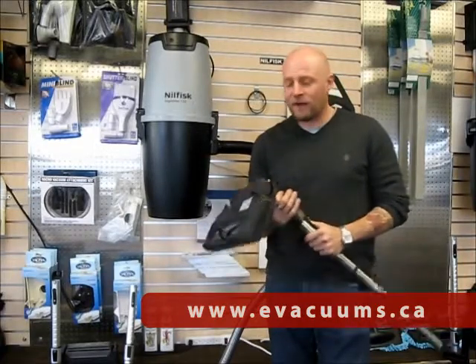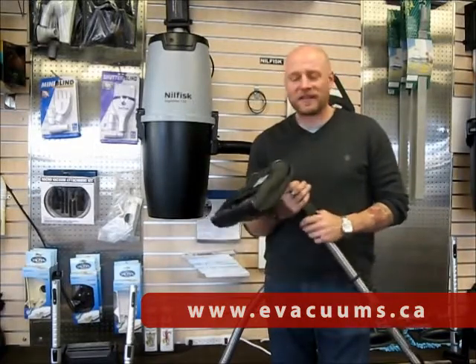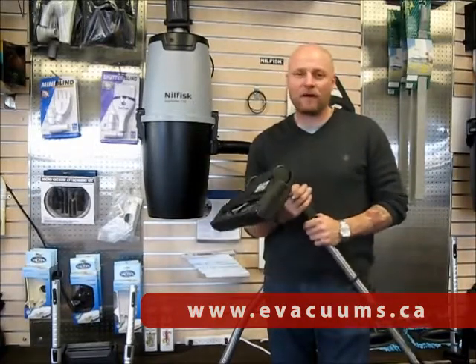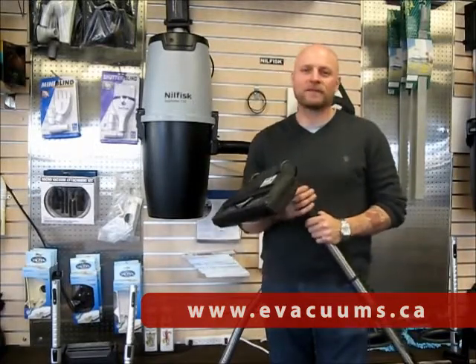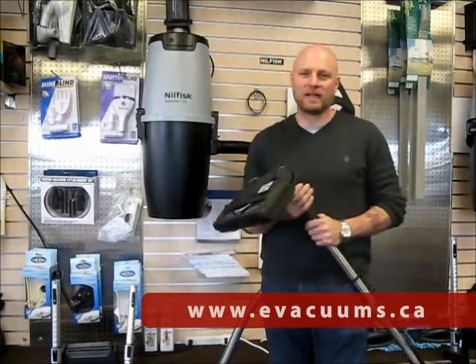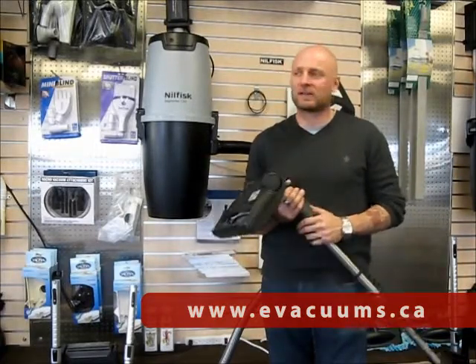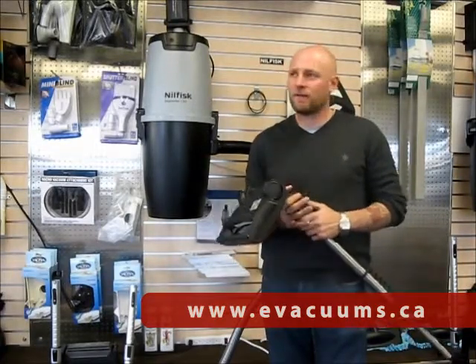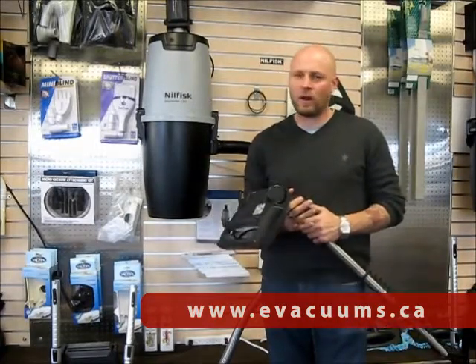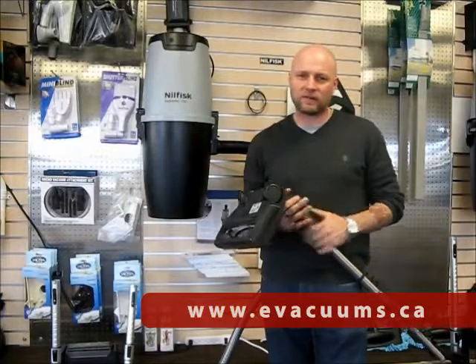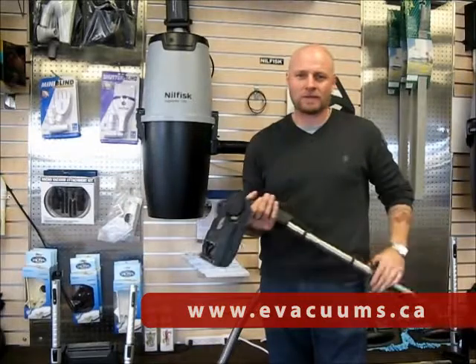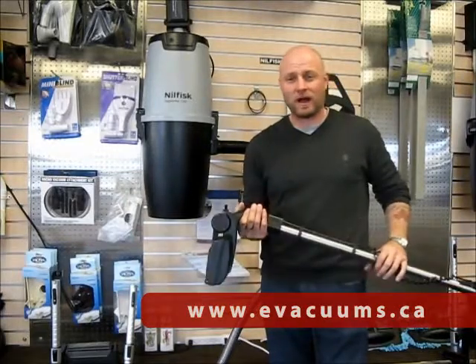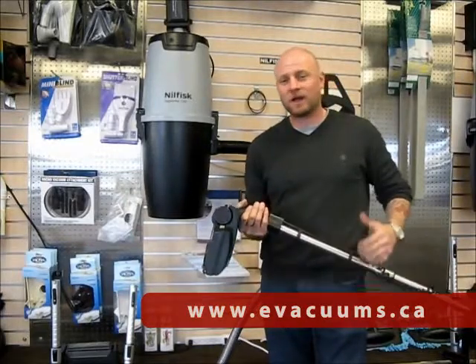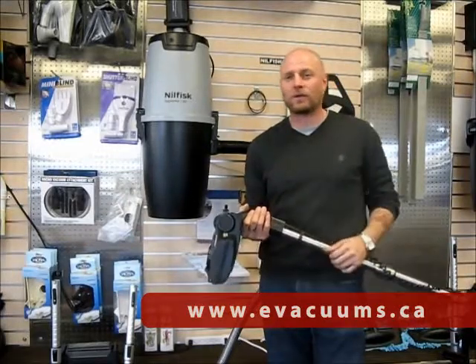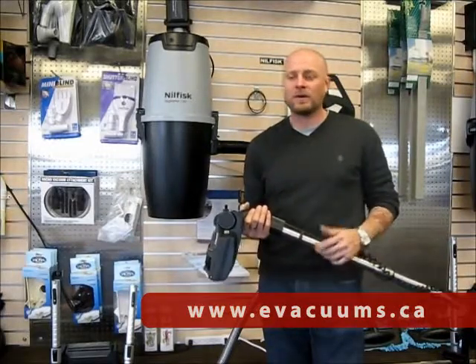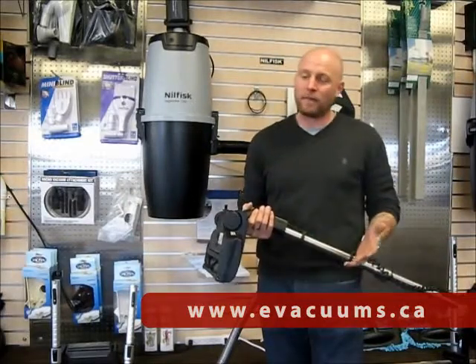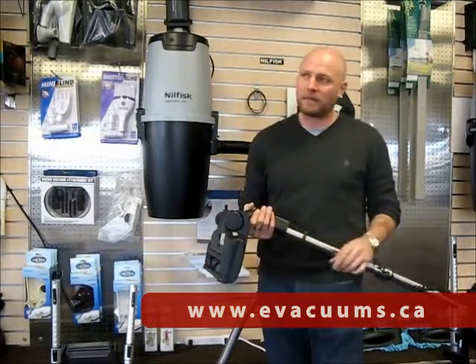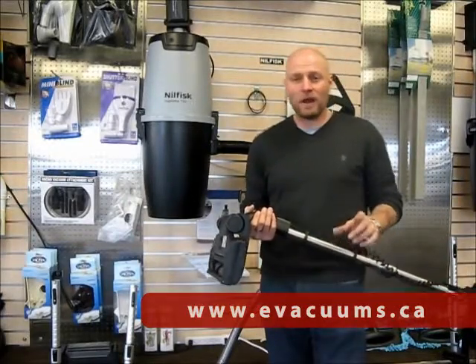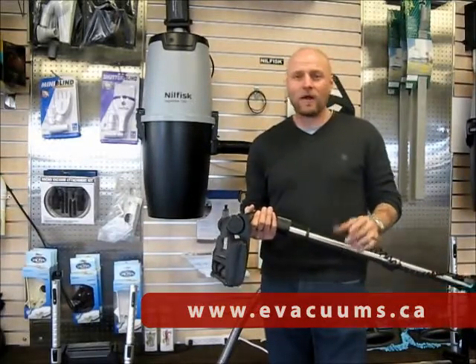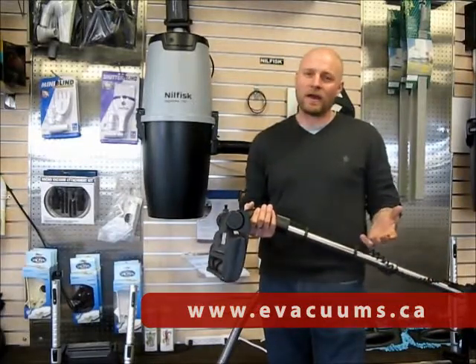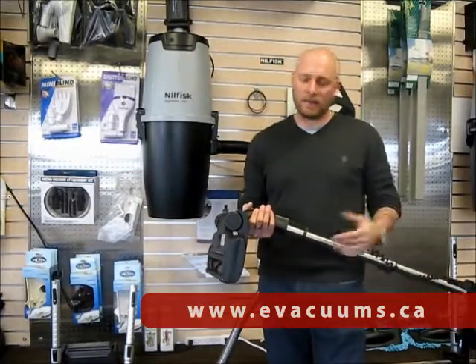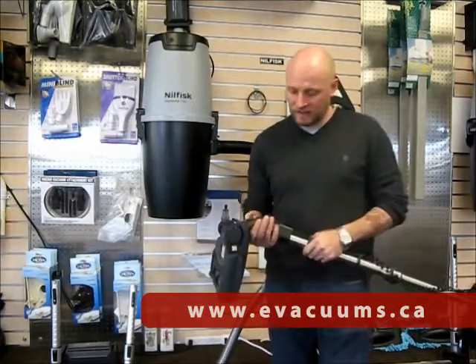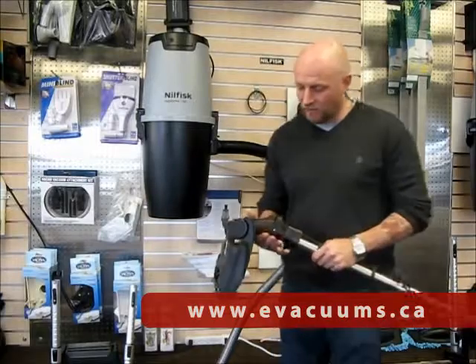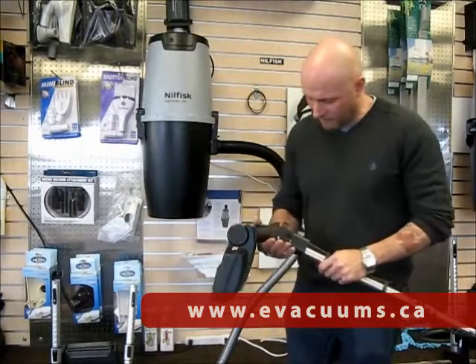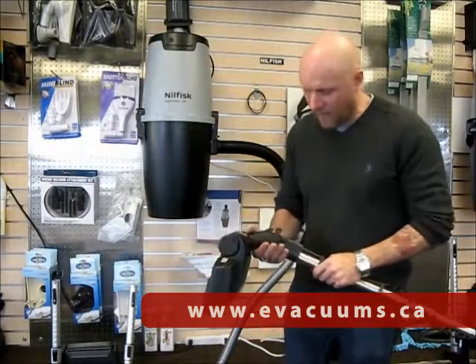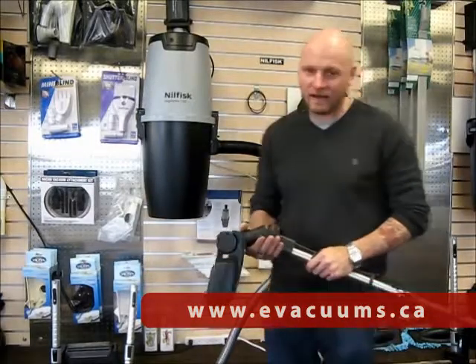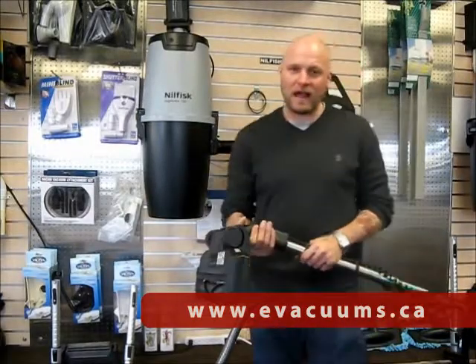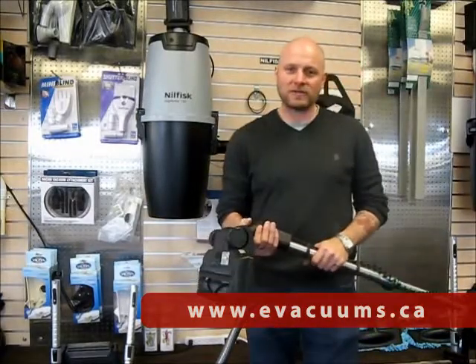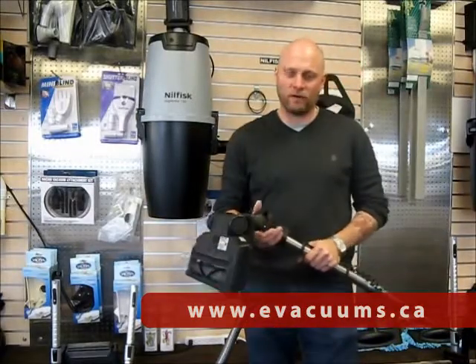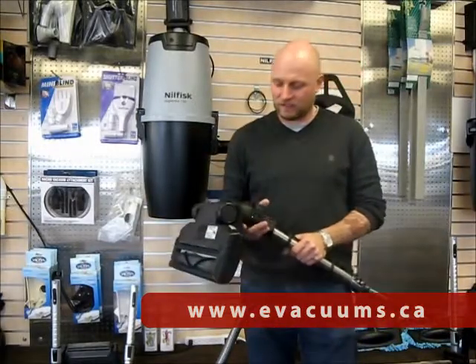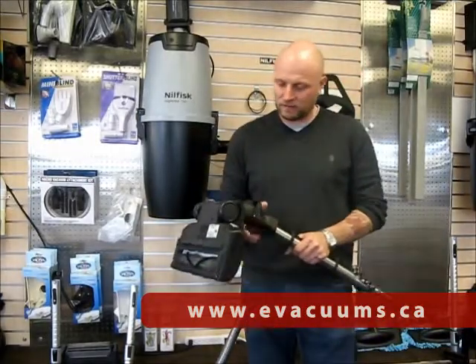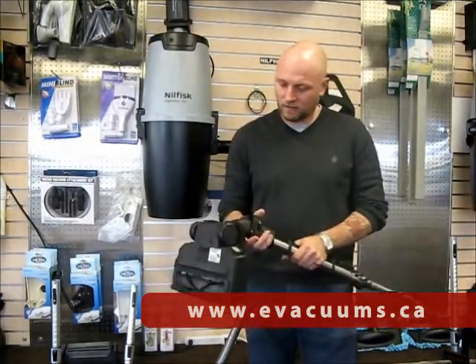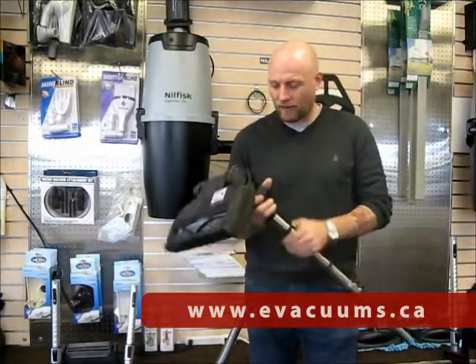Nilfisk have a range of hose kits for lots of different types of floor coverings: hard floor, carpet, low carpet, high carpet, so they have a power head and a hose kit for each floor covering.